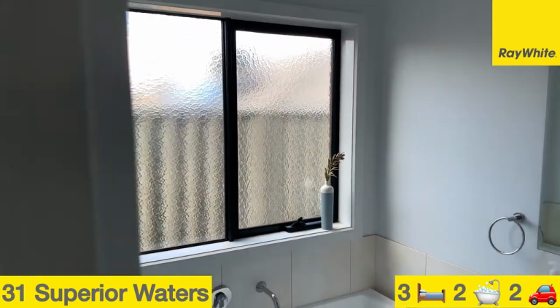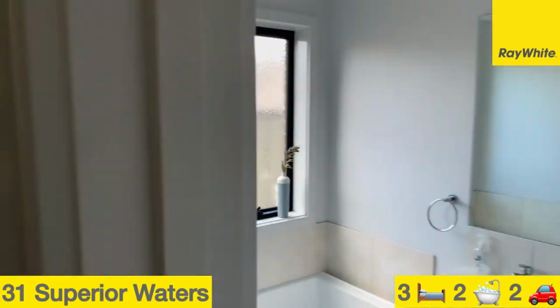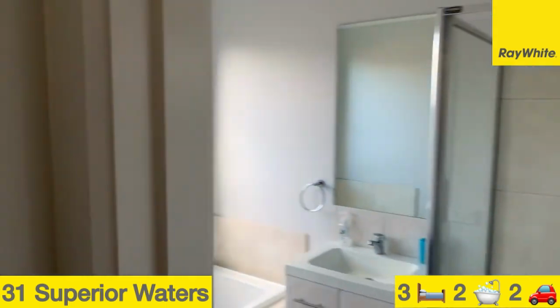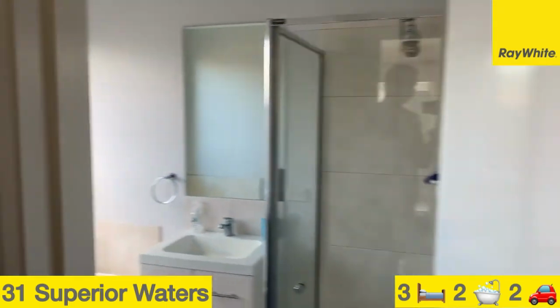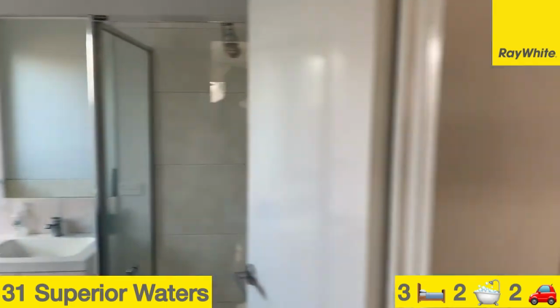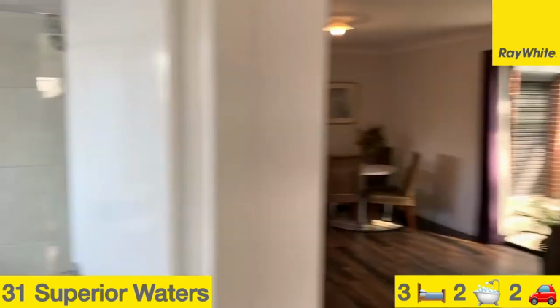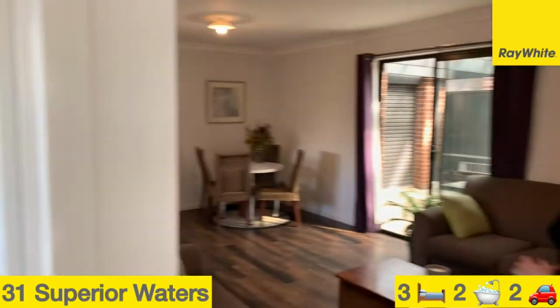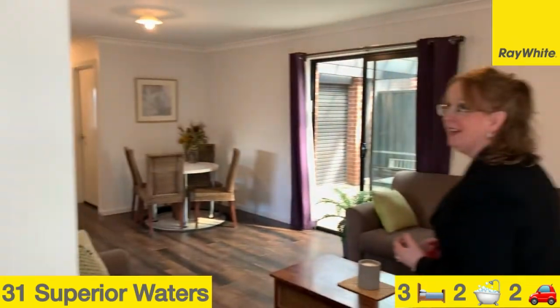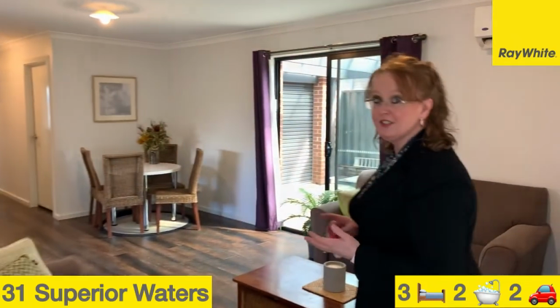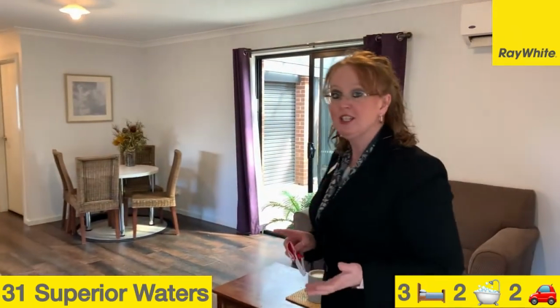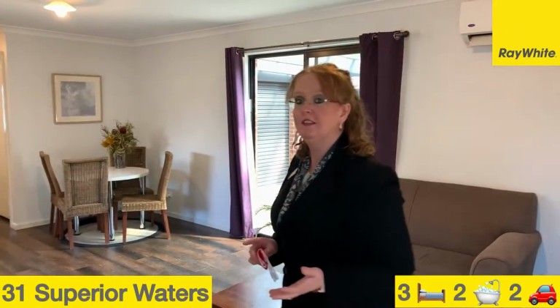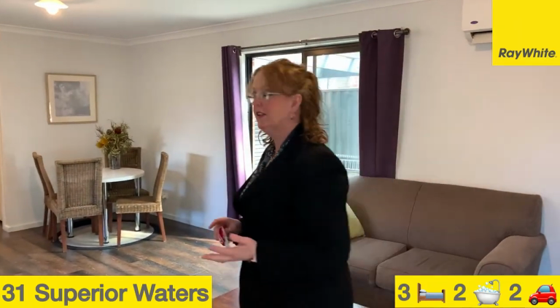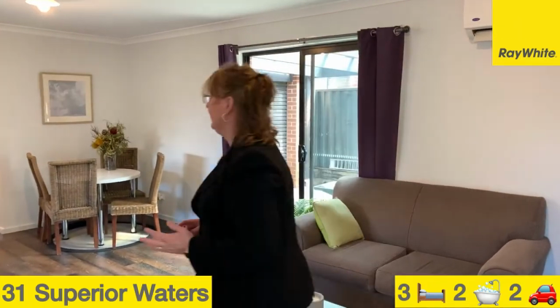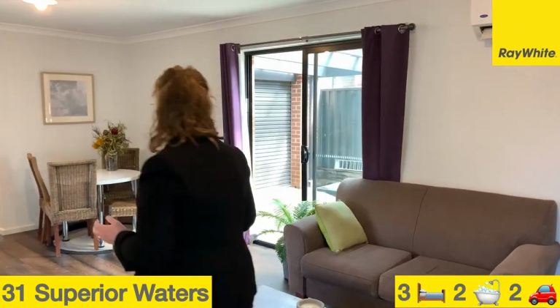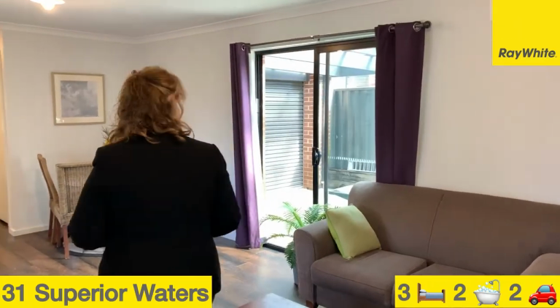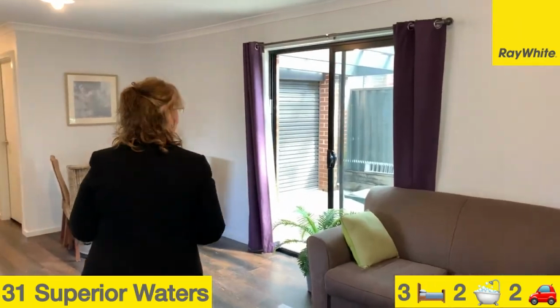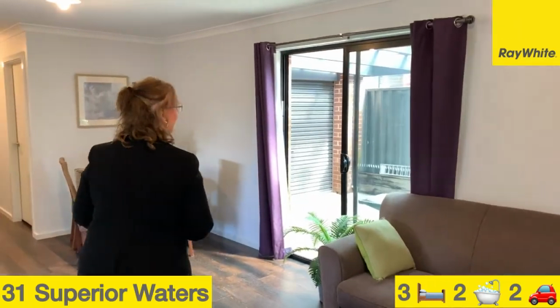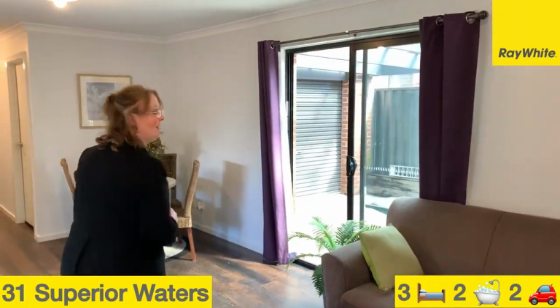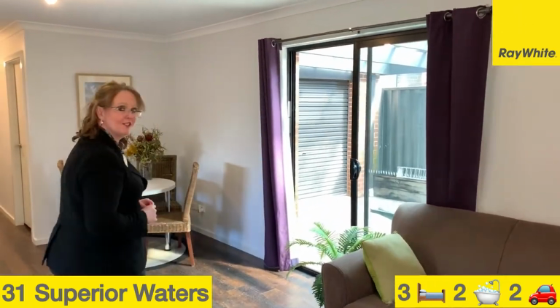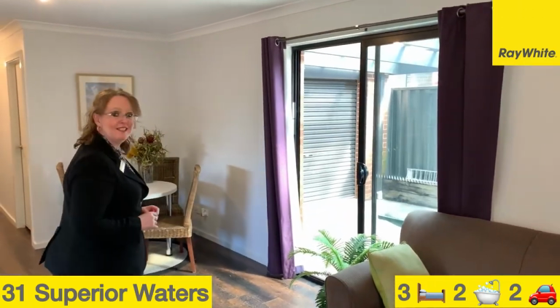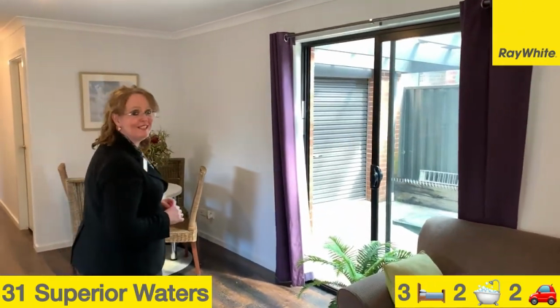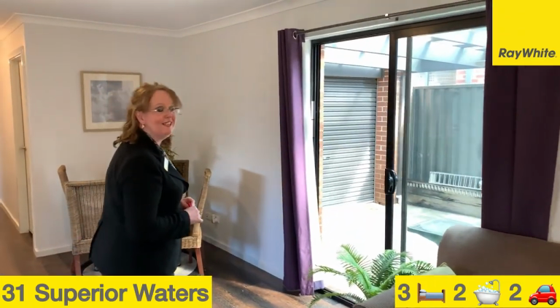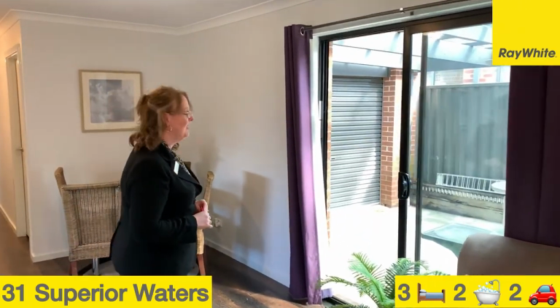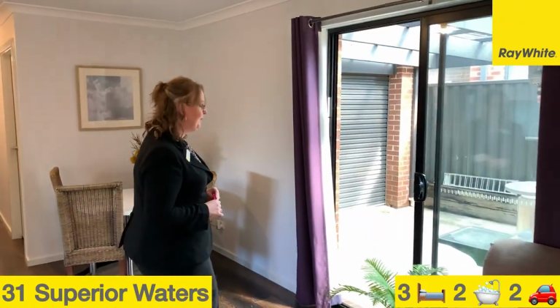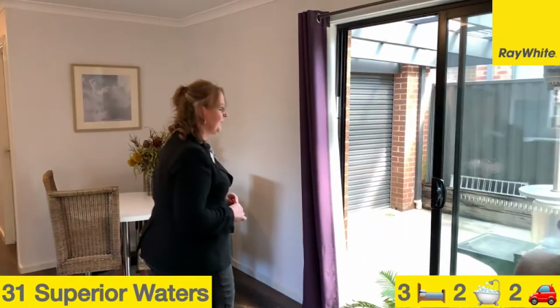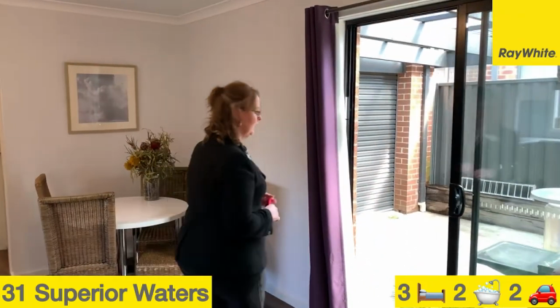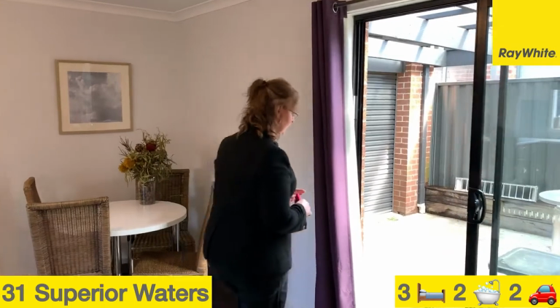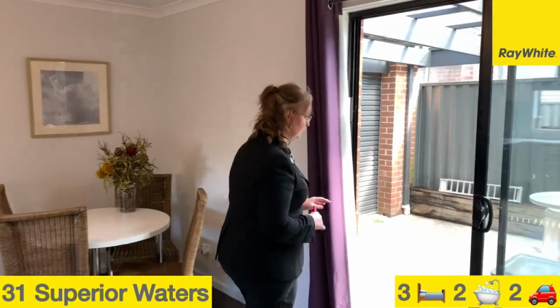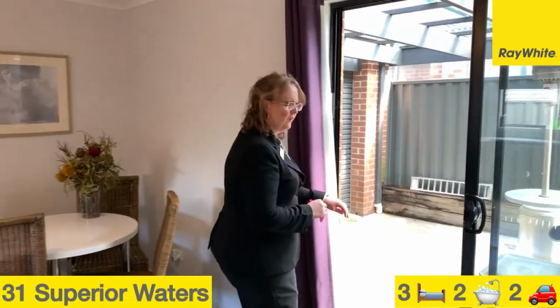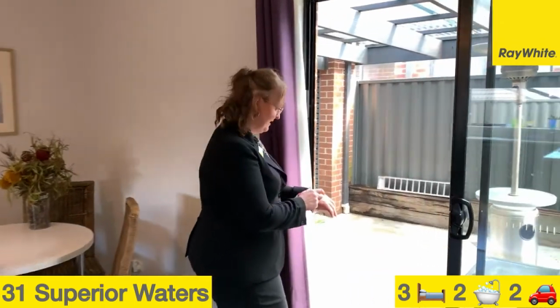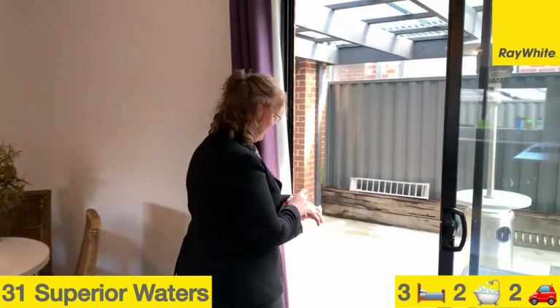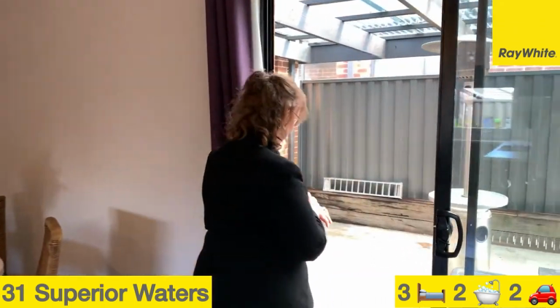Out the back you also have a garden shed as well as a great-sized entertaining area for all your entertaining needs.